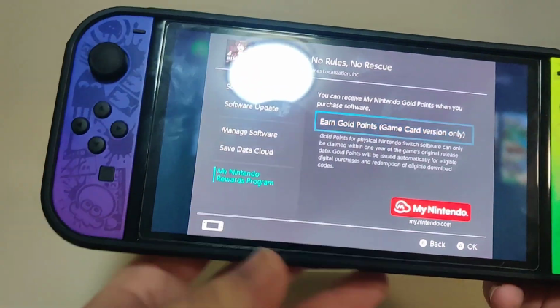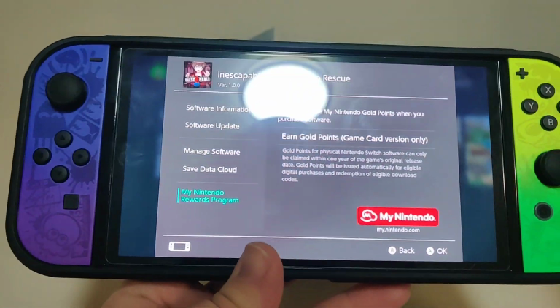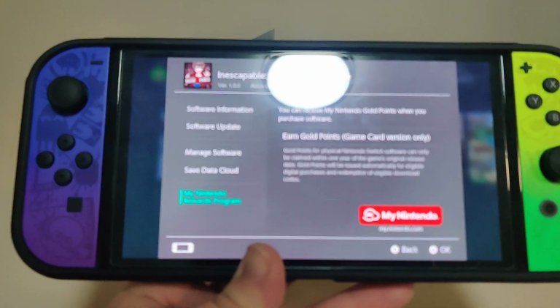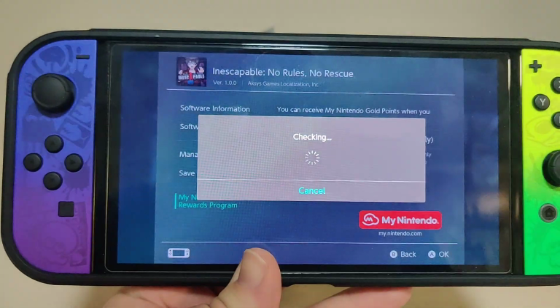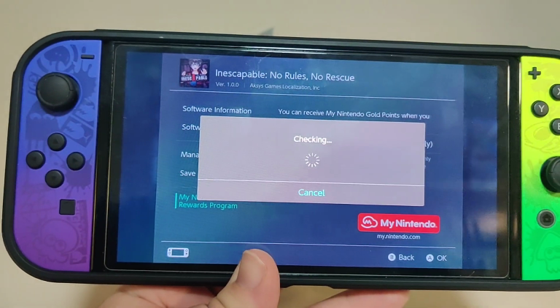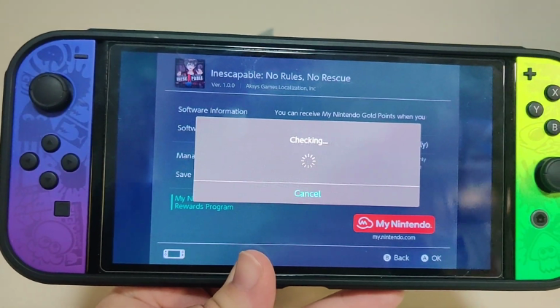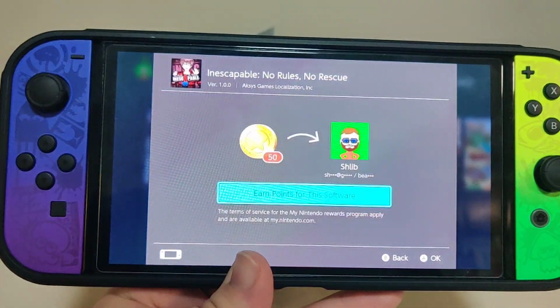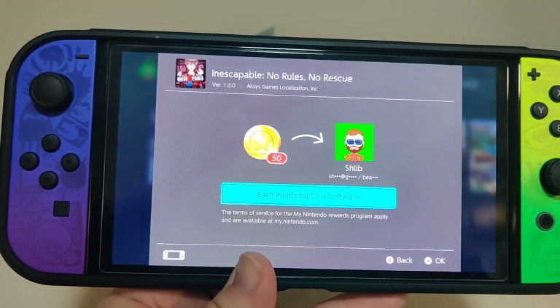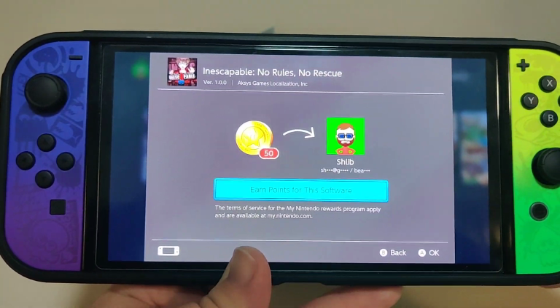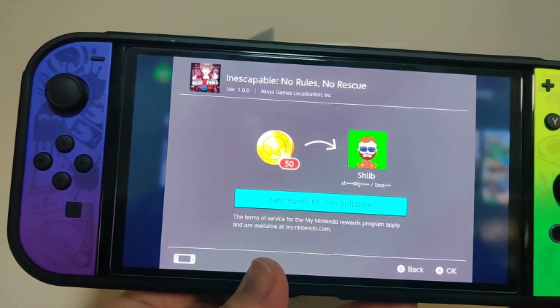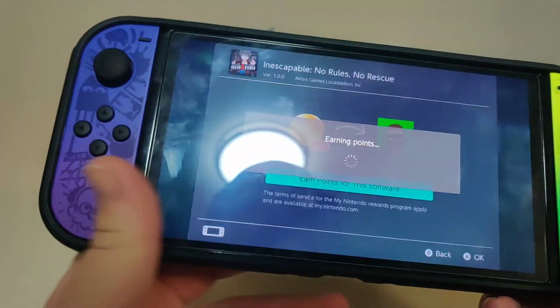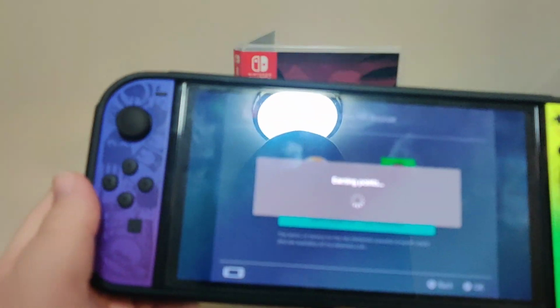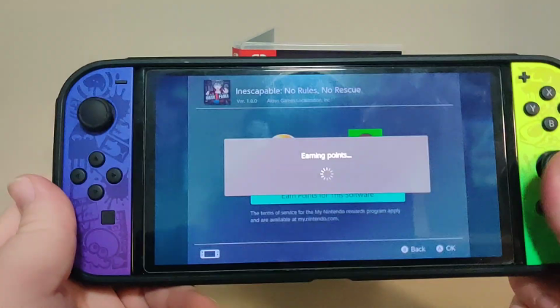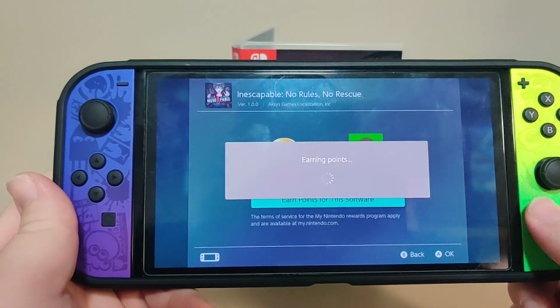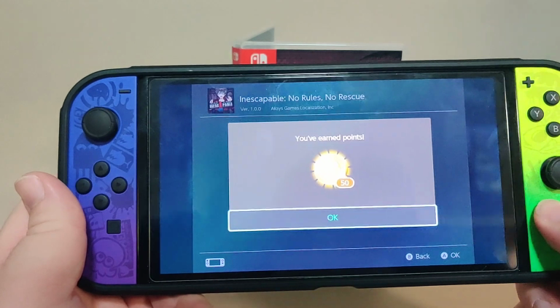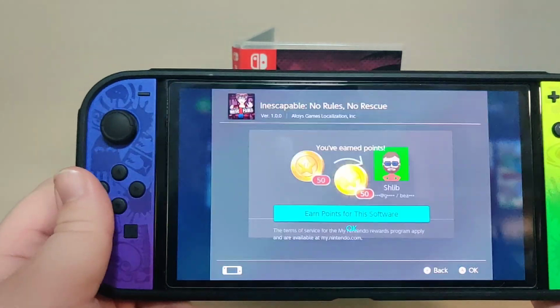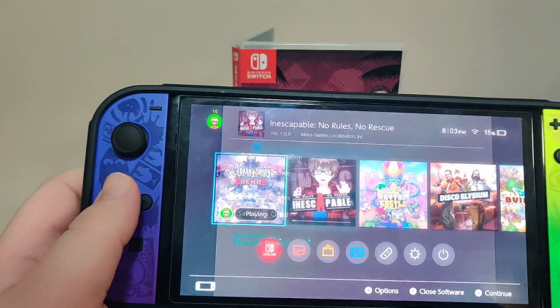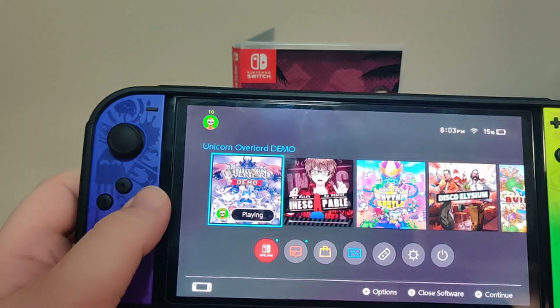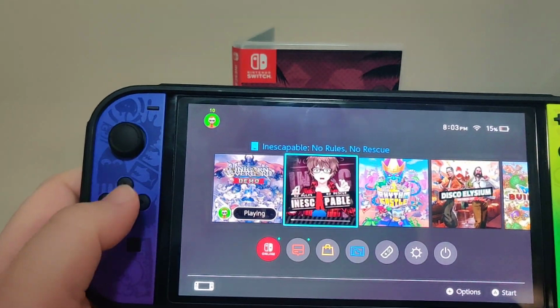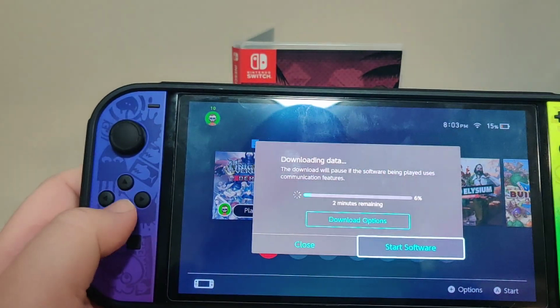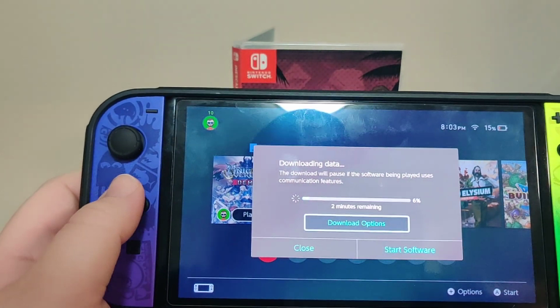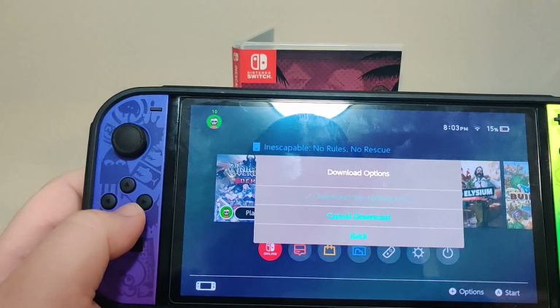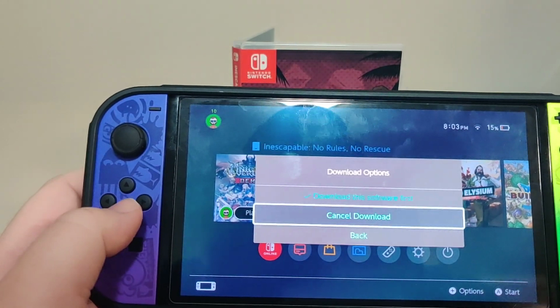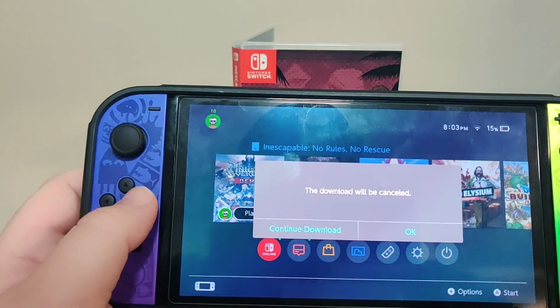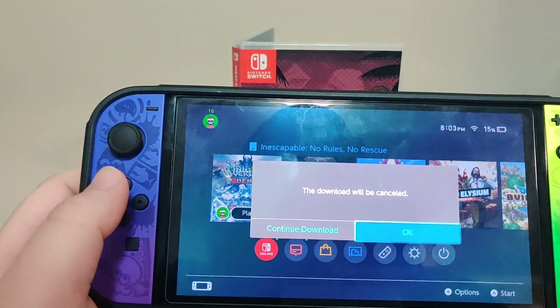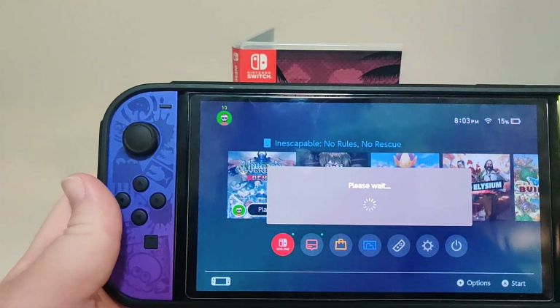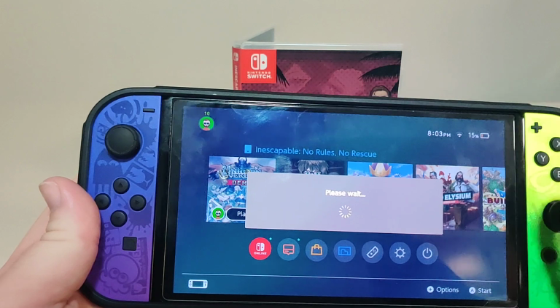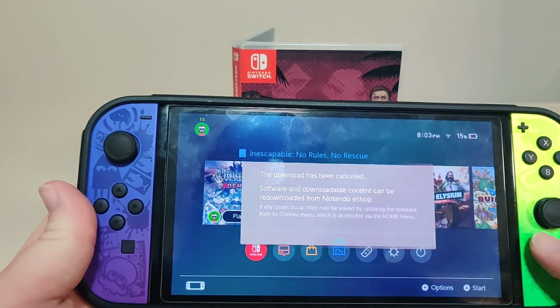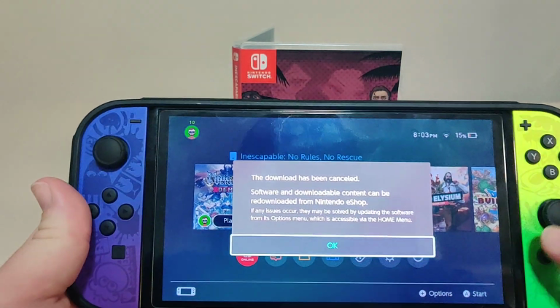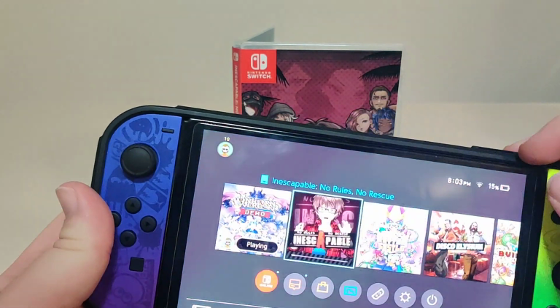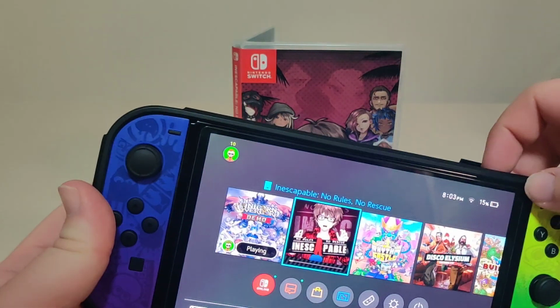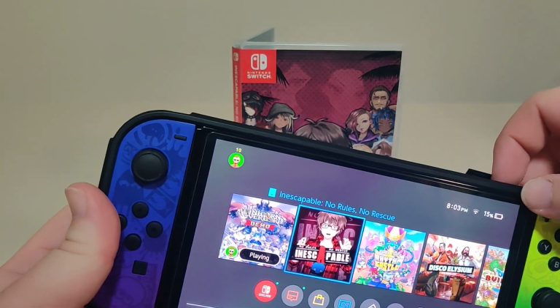There is an update available. Let's check for points — we got 50 points for this release. We're going to cancel the download. Inescapable: No Rules, No Rescue.